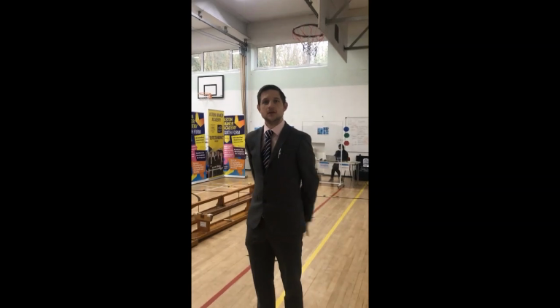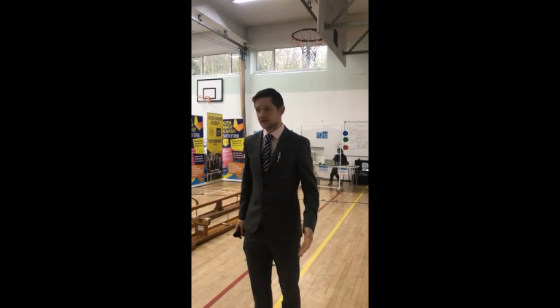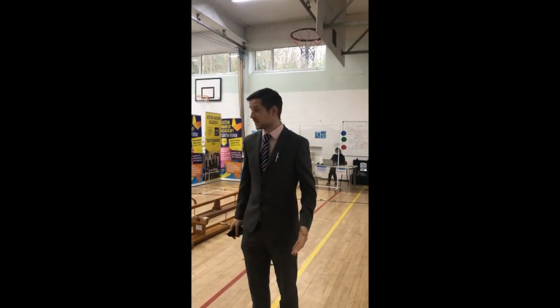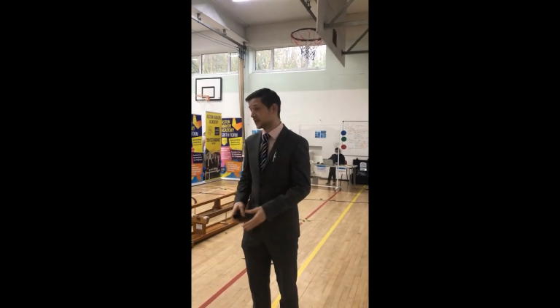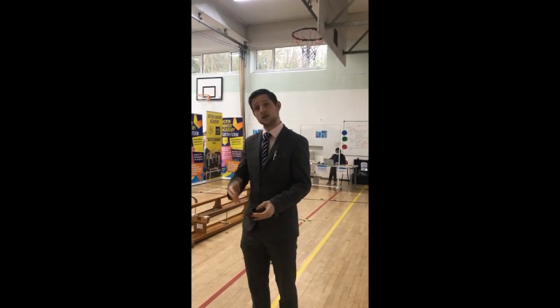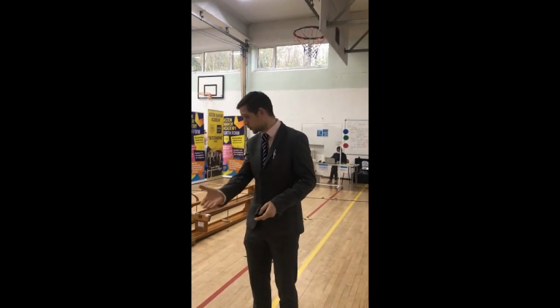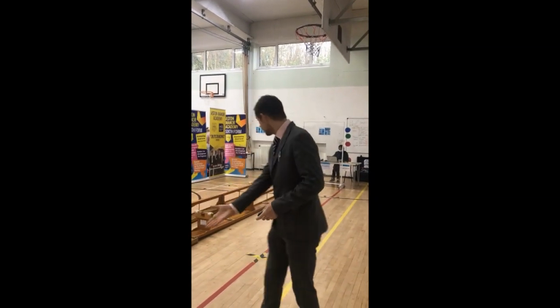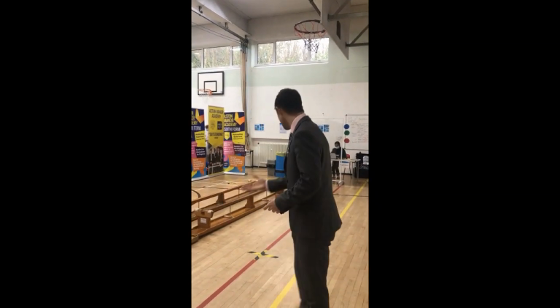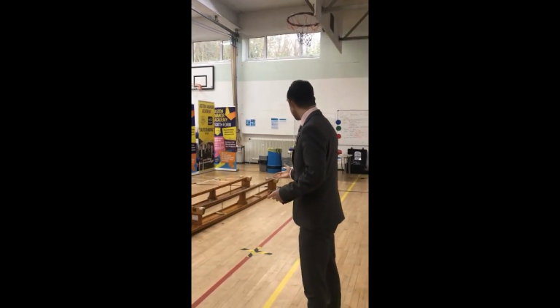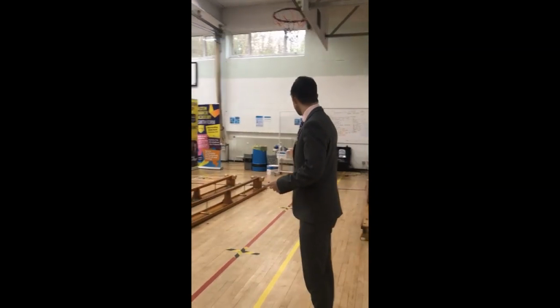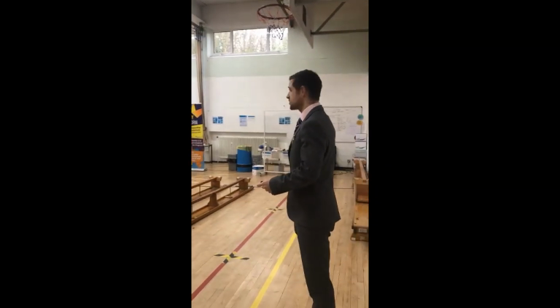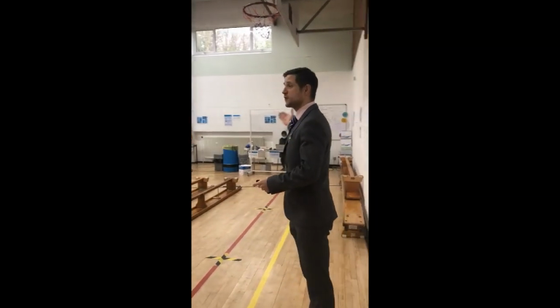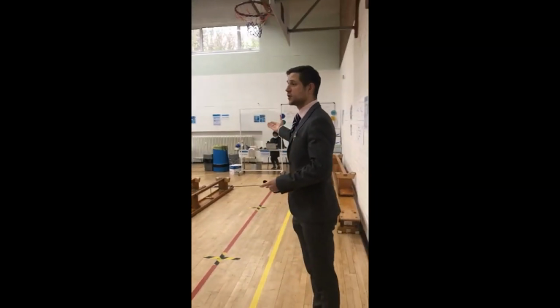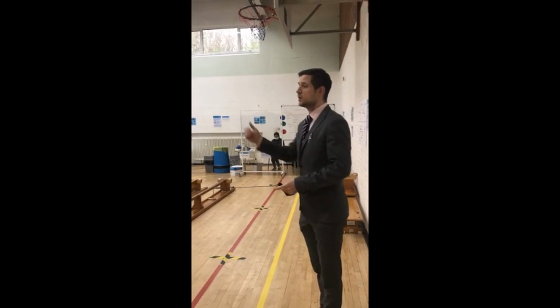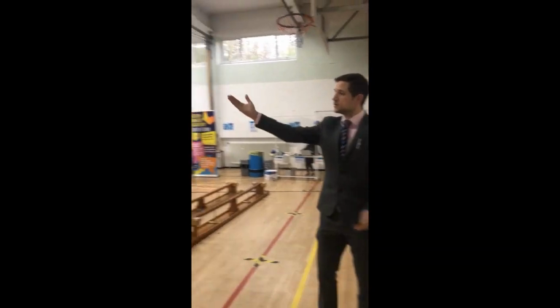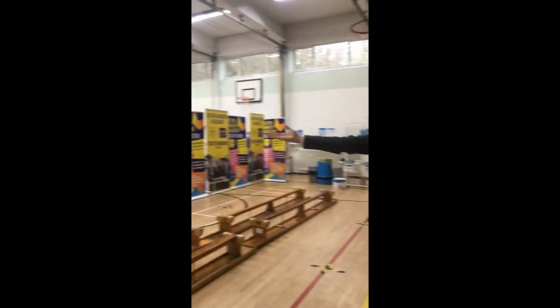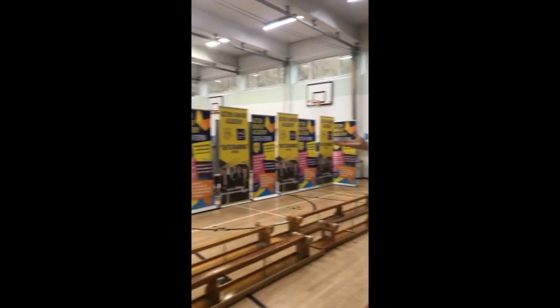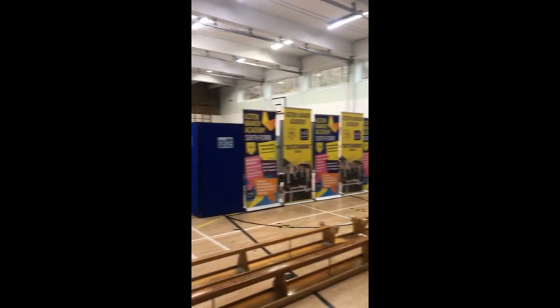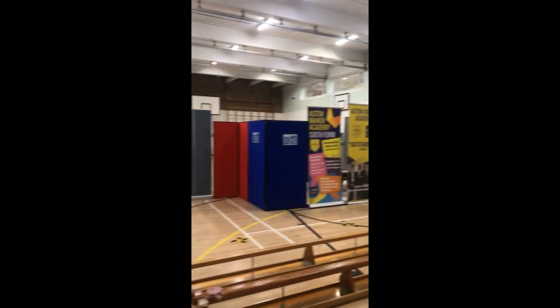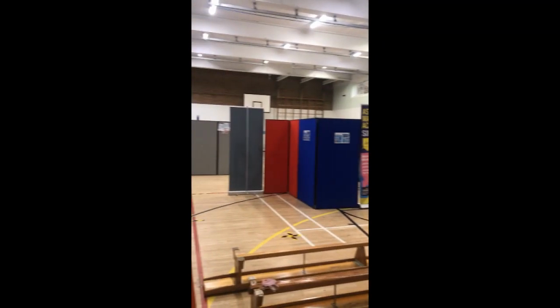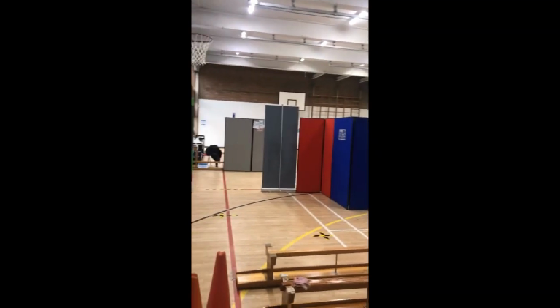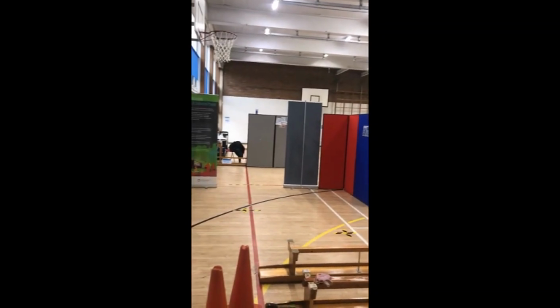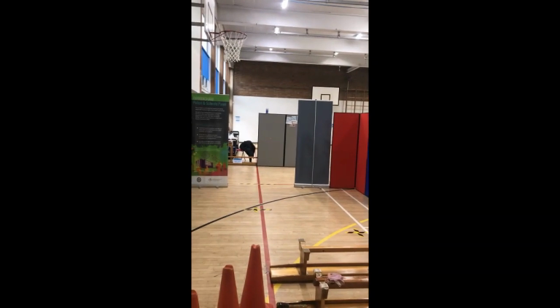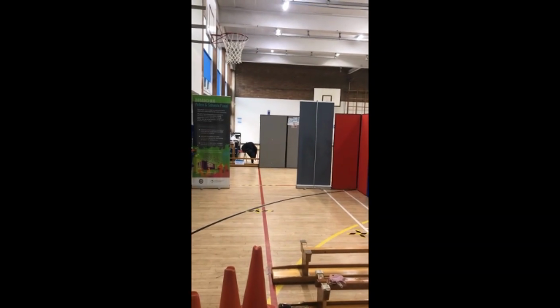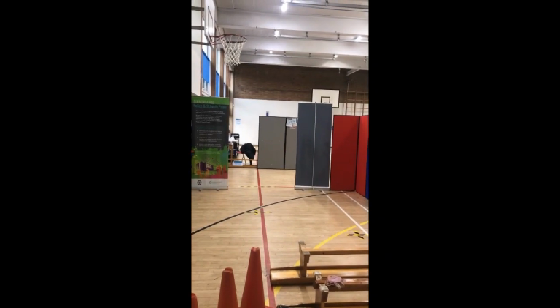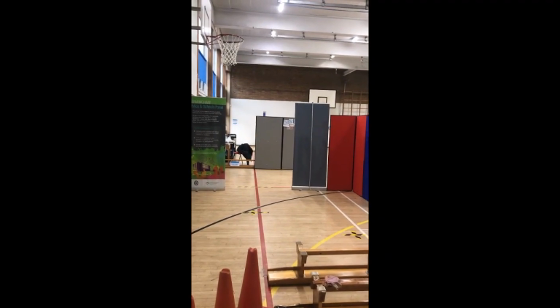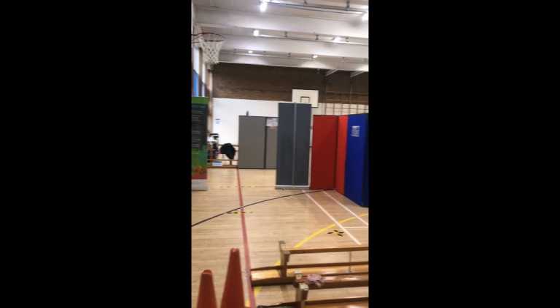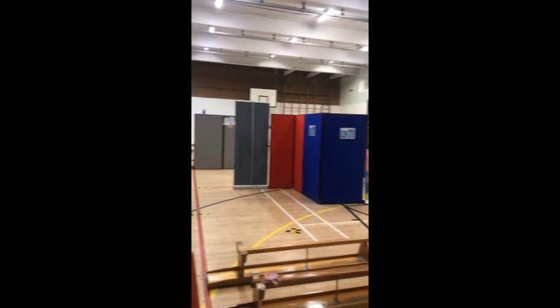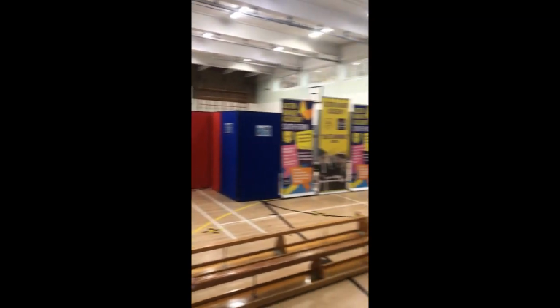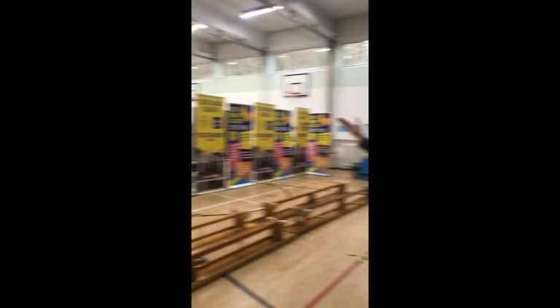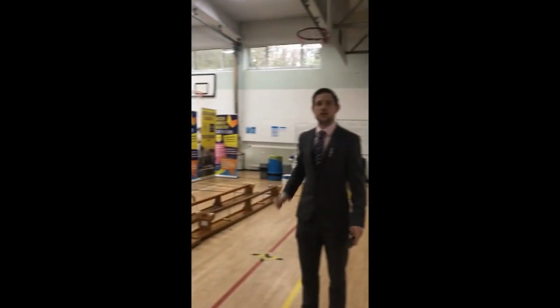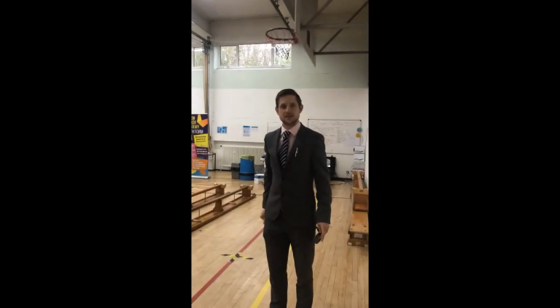So this is our testing centre. Students will come through and stand across as if there is a queue. Just over there there's a white line where they'll wait, and then one of our testing team will tell them exactly which way to go for their test.